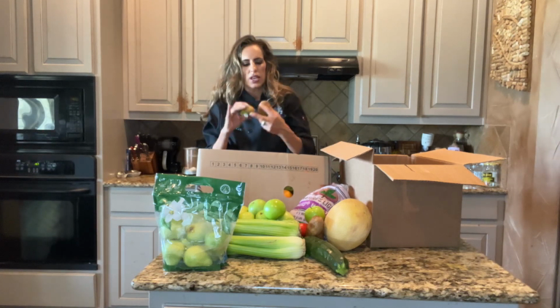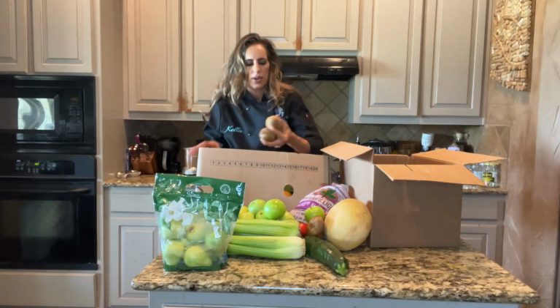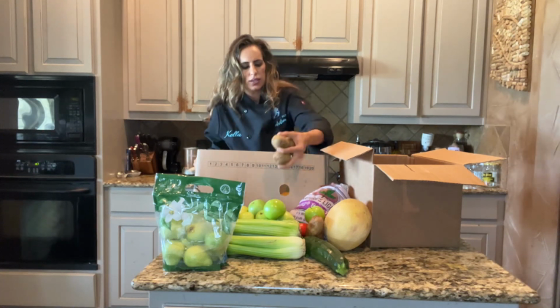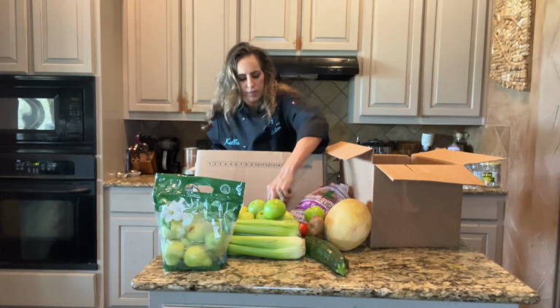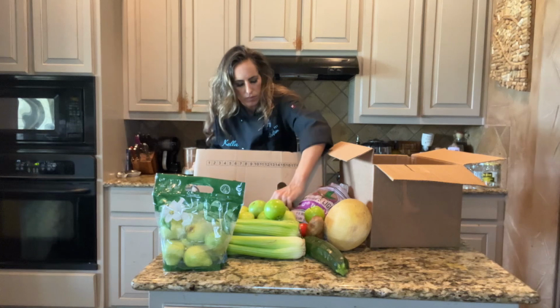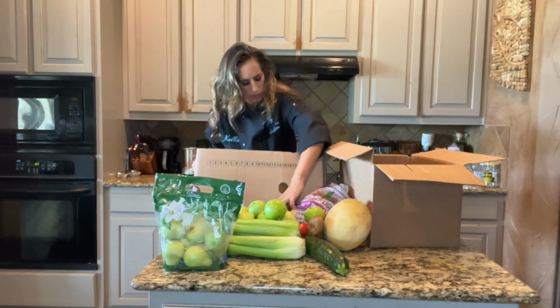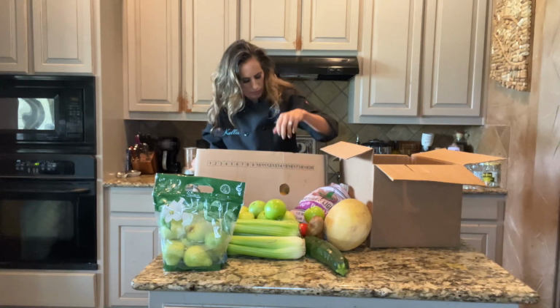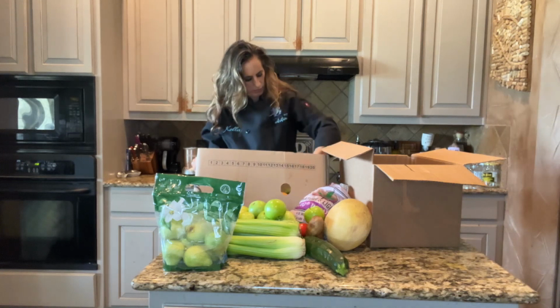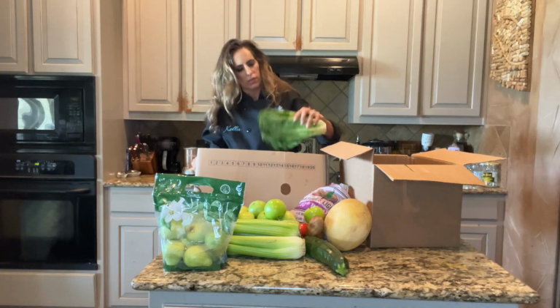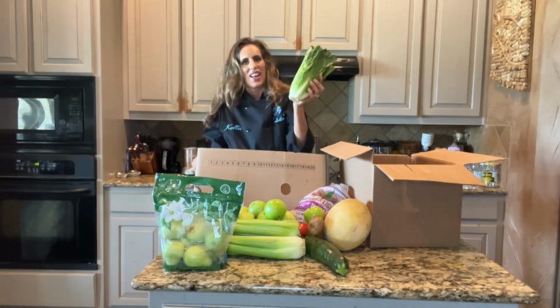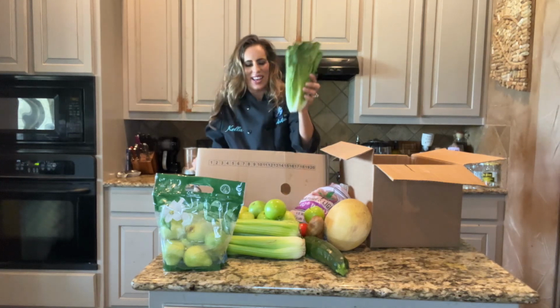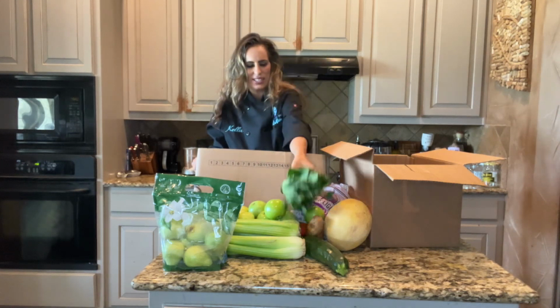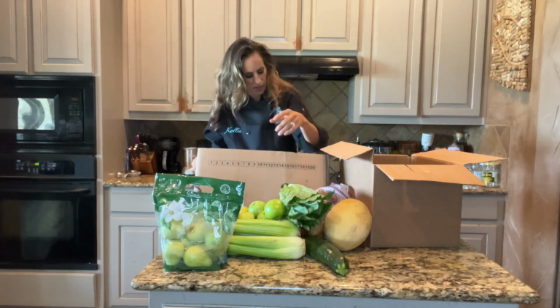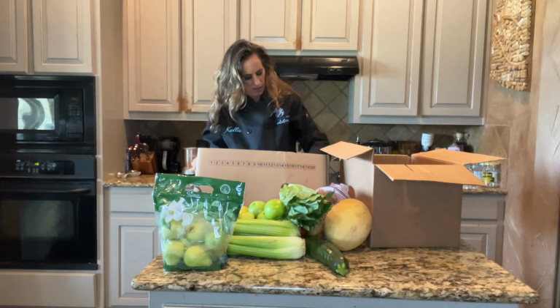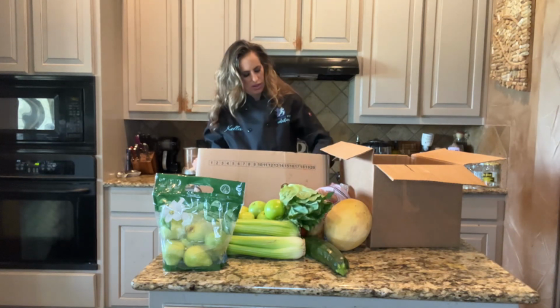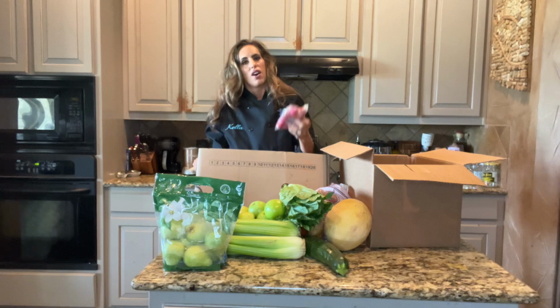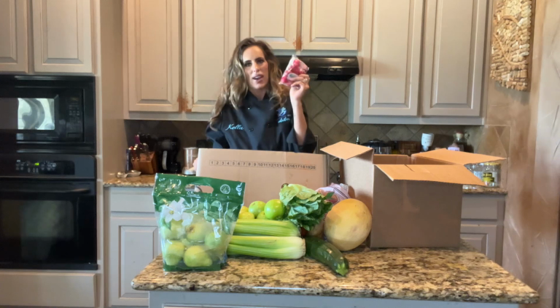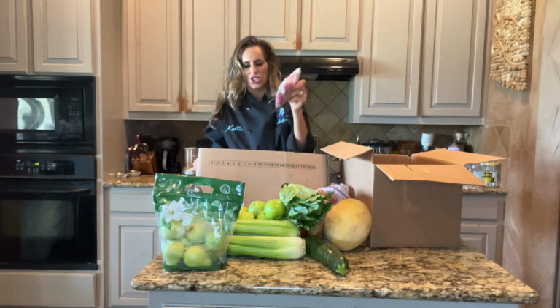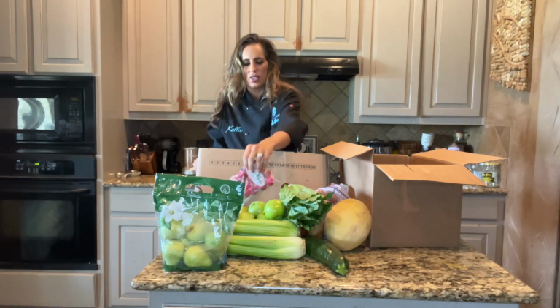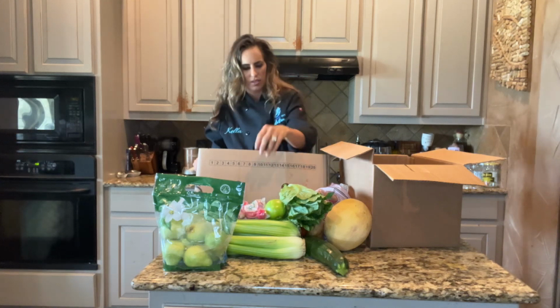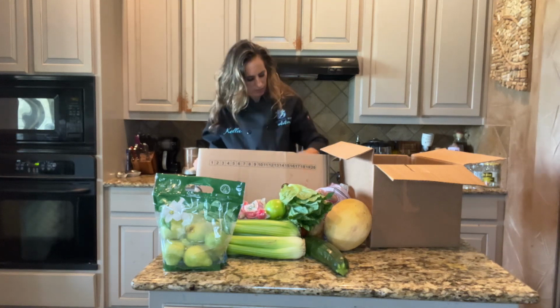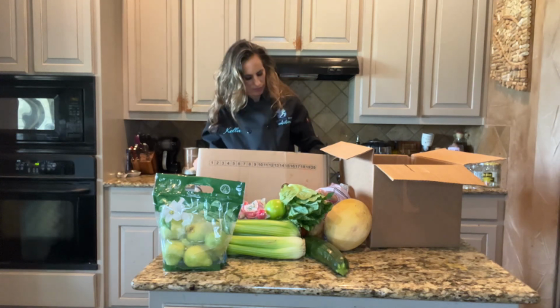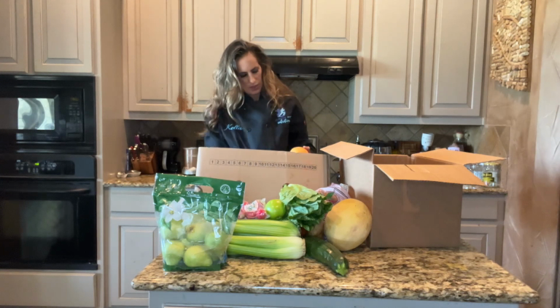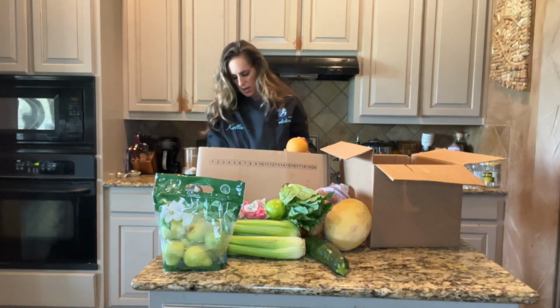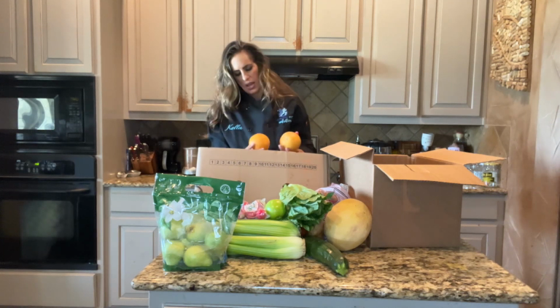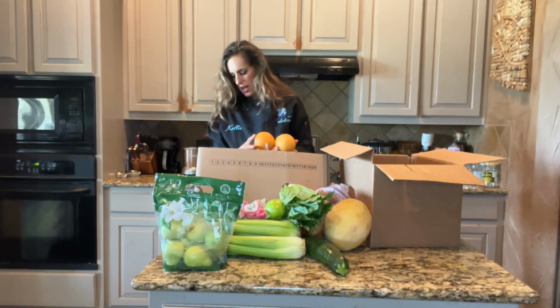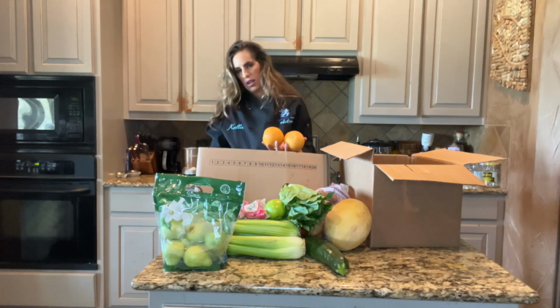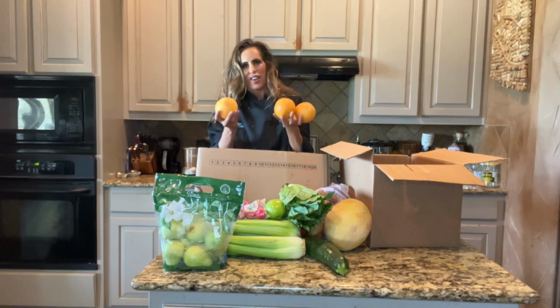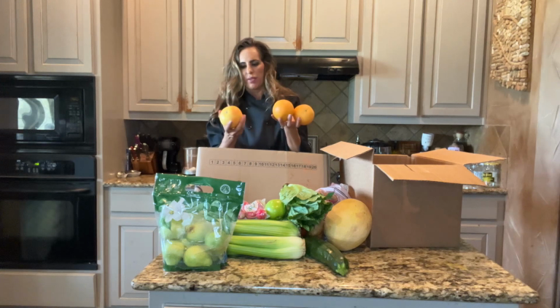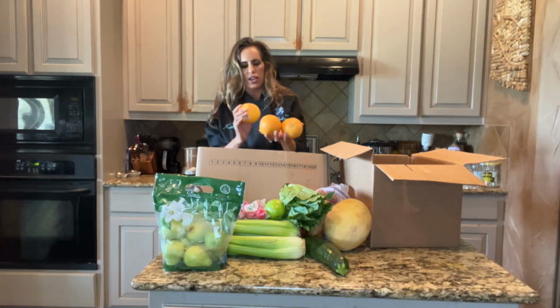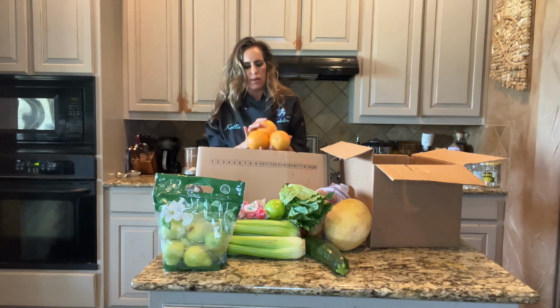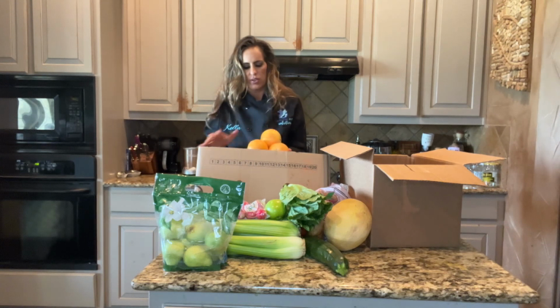Three kiwis. Lettuce. Radishes. And three grapefruits.